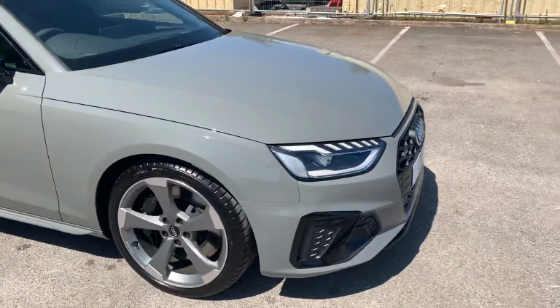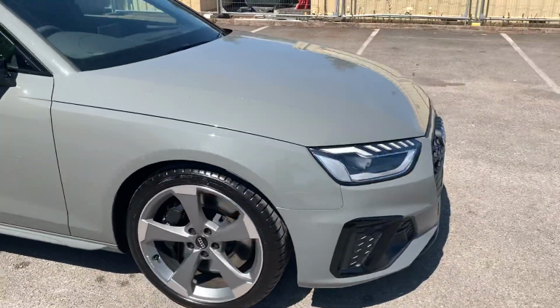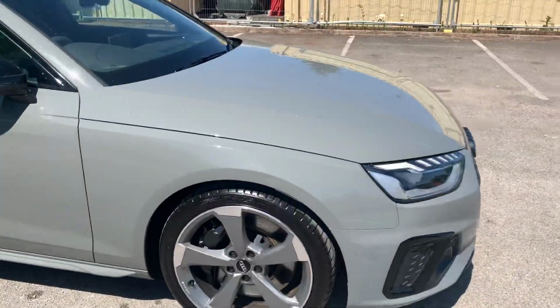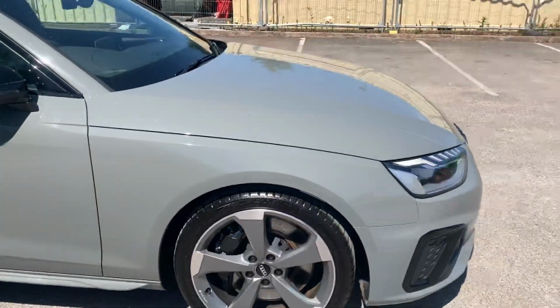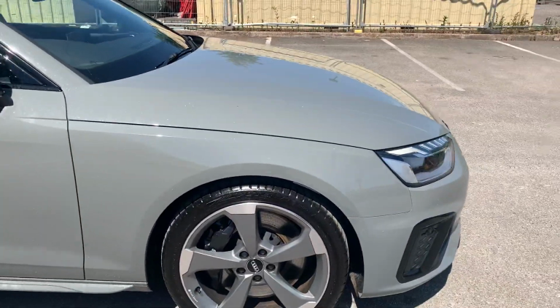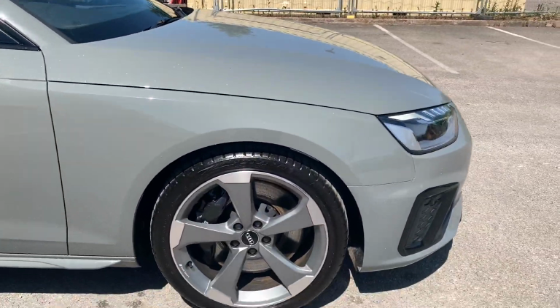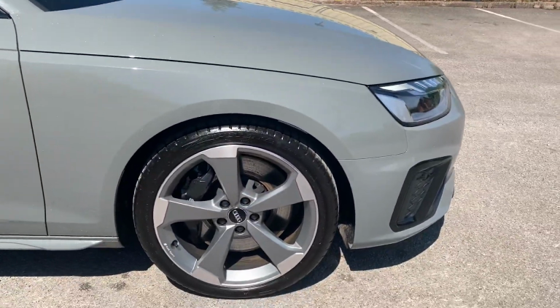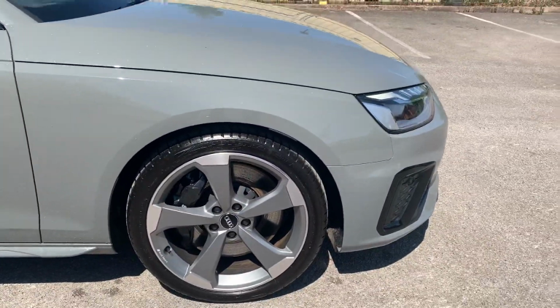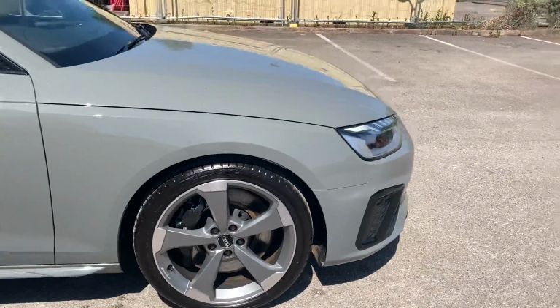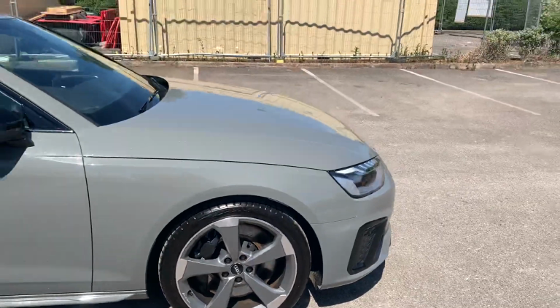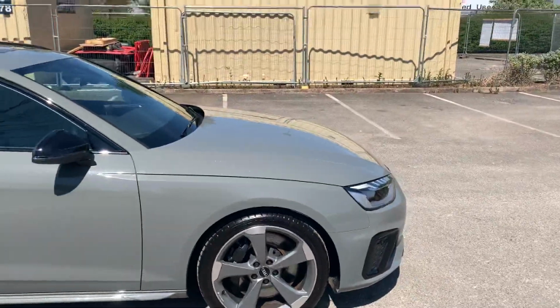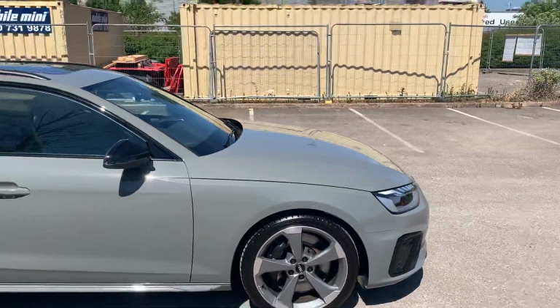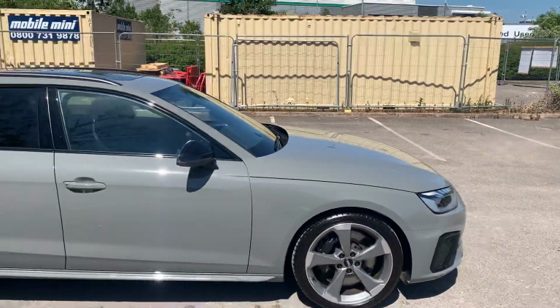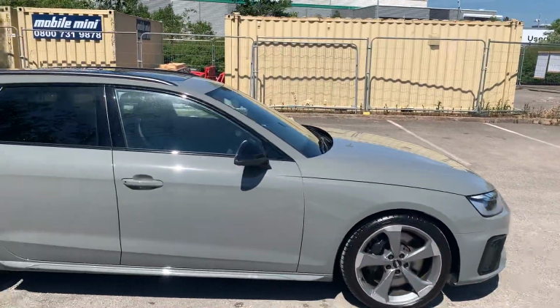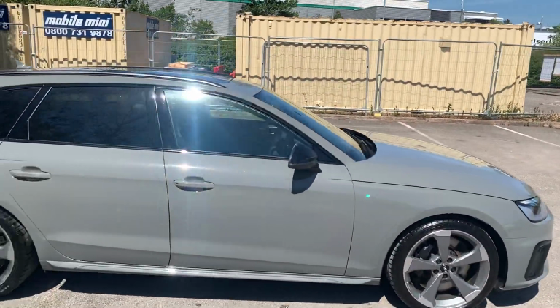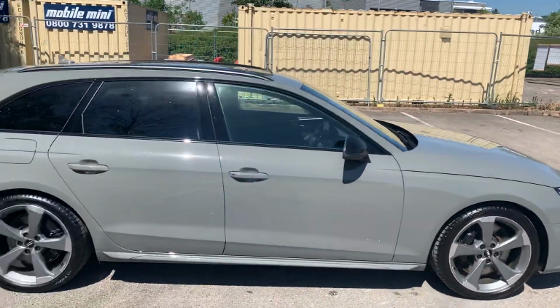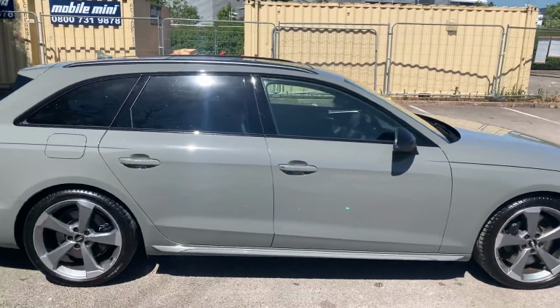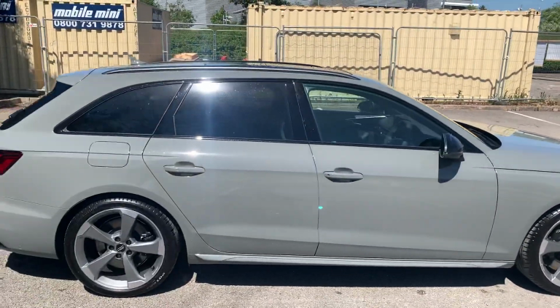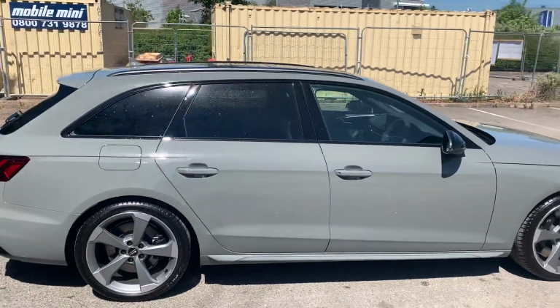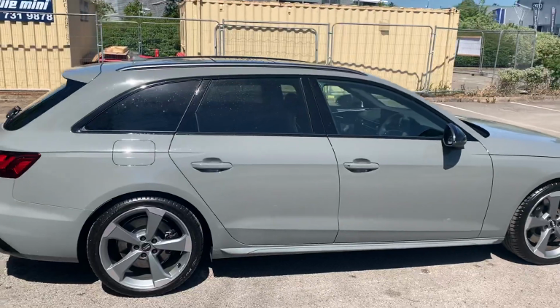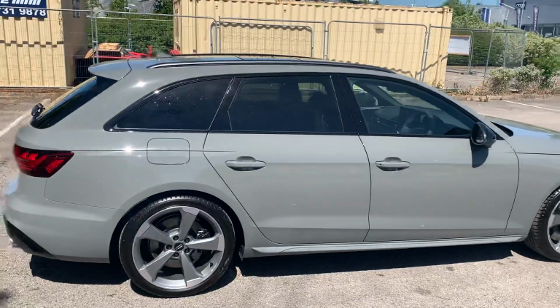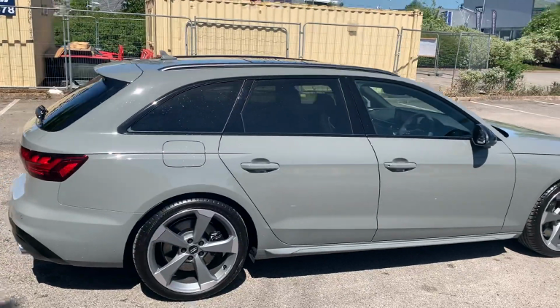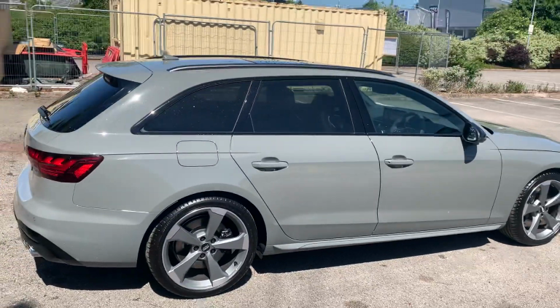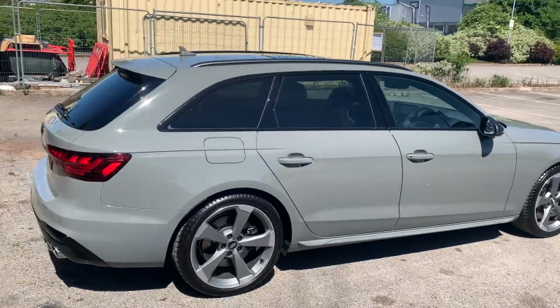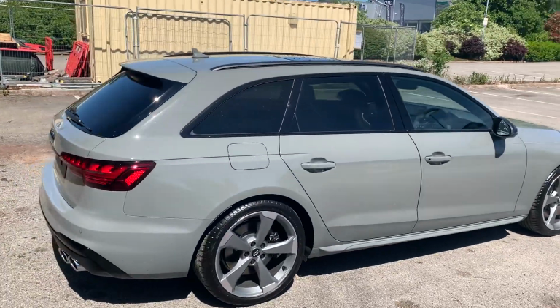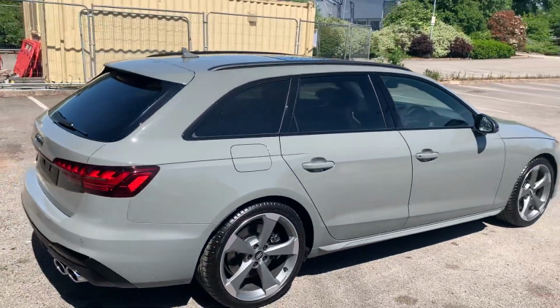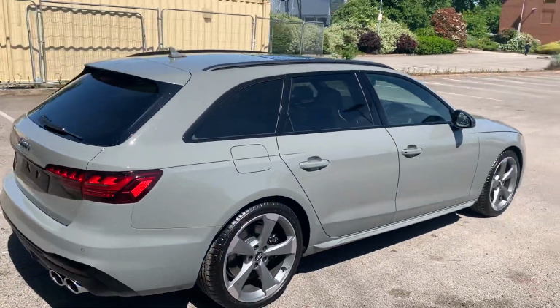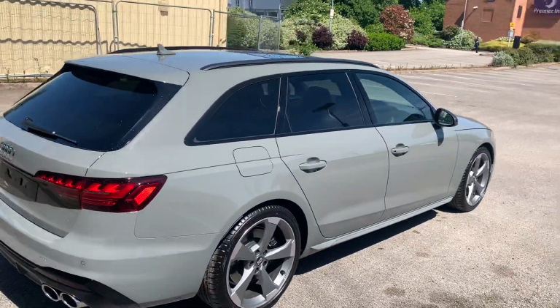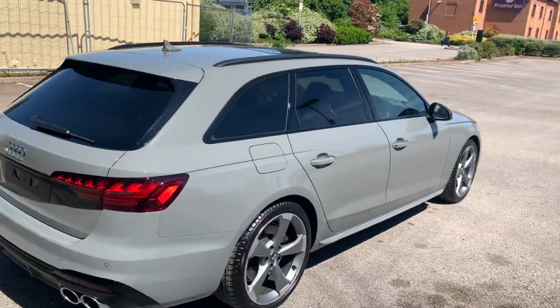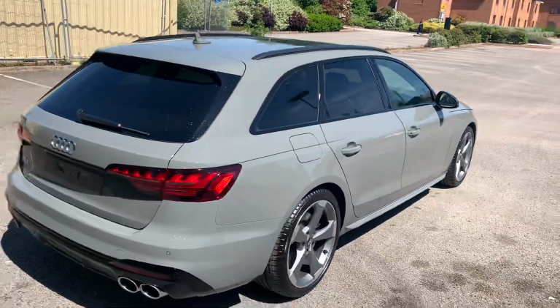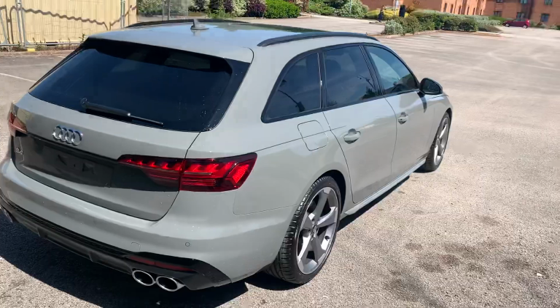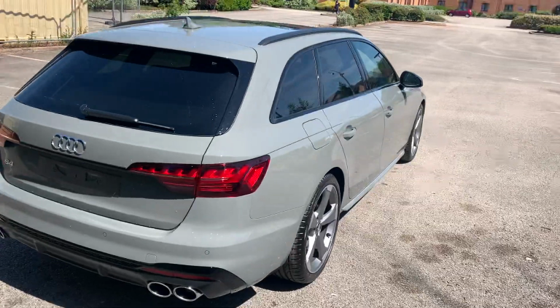Moving to the side we have the 19 inch alloy wheels. This car is a black edition and it does come with a black styling pack, so they've got black exterior mirrors. We also have the black roof rails and the privacy glass at the side as well.